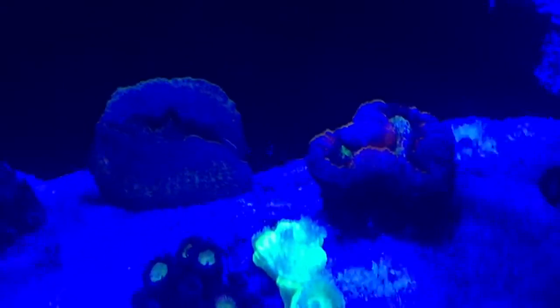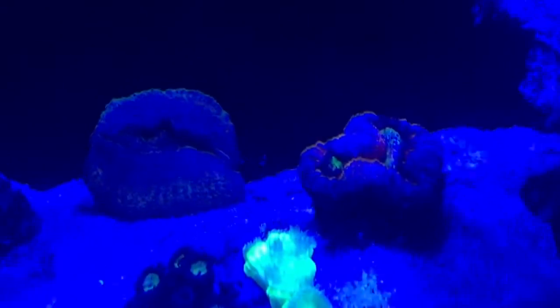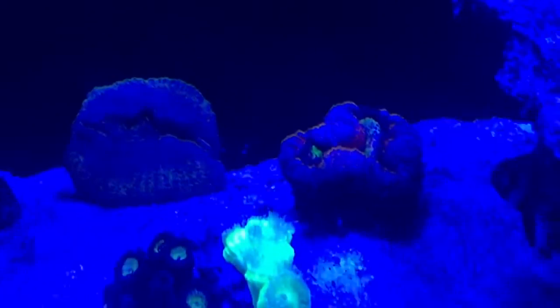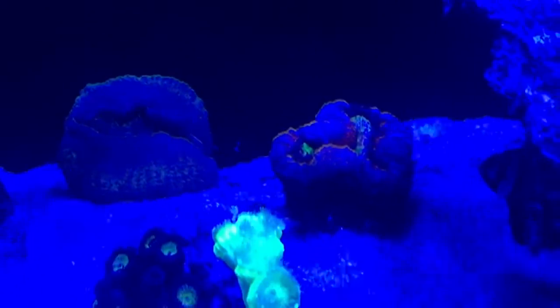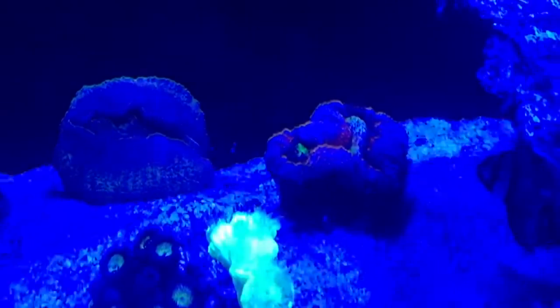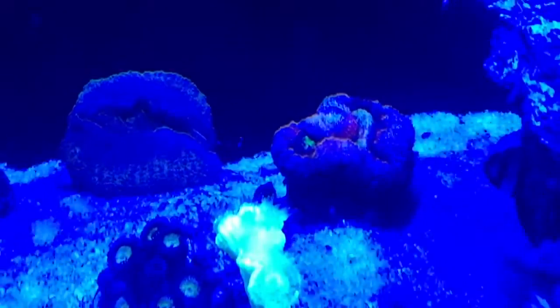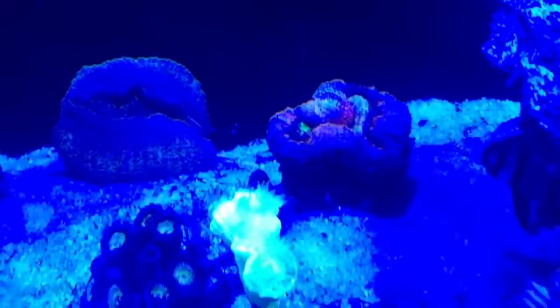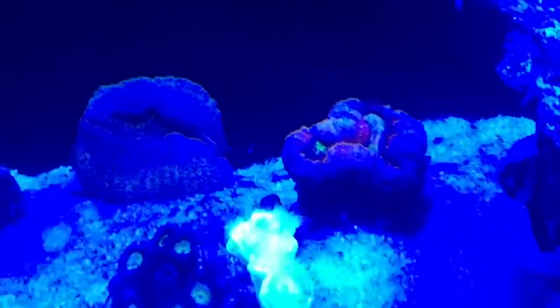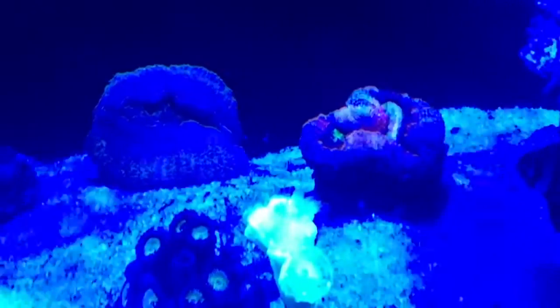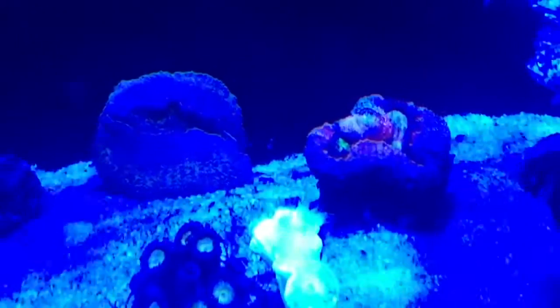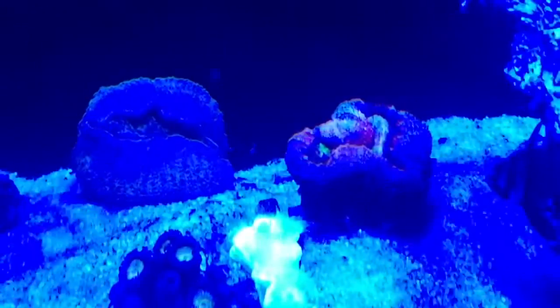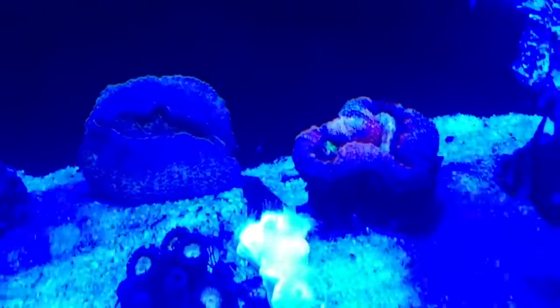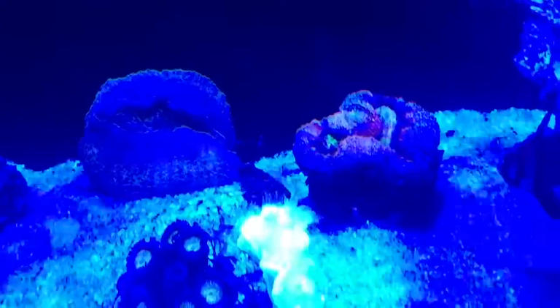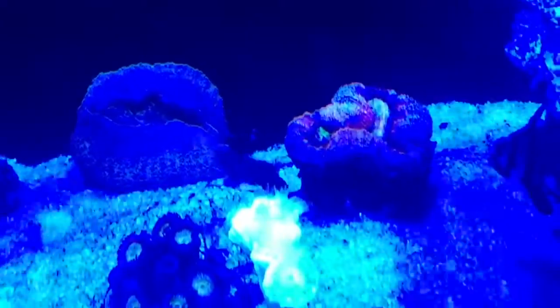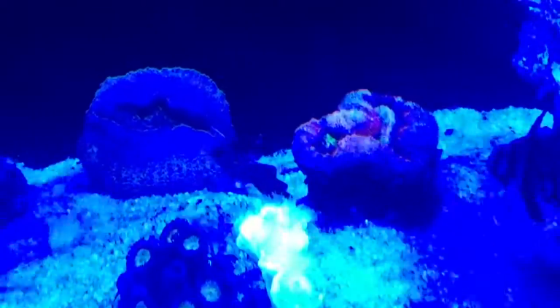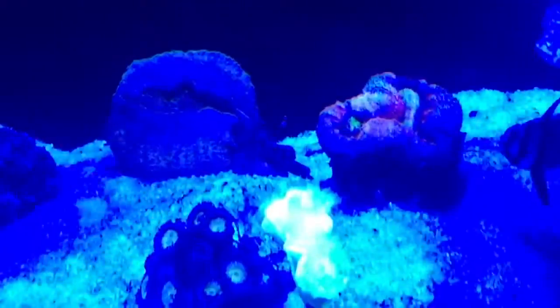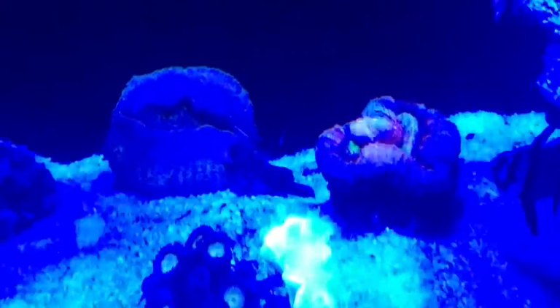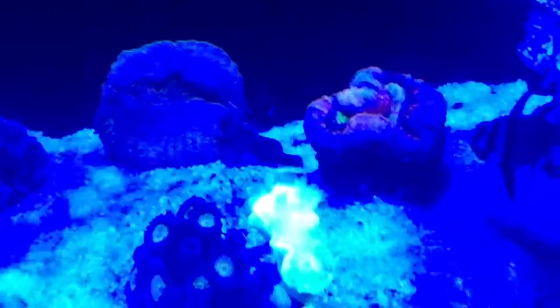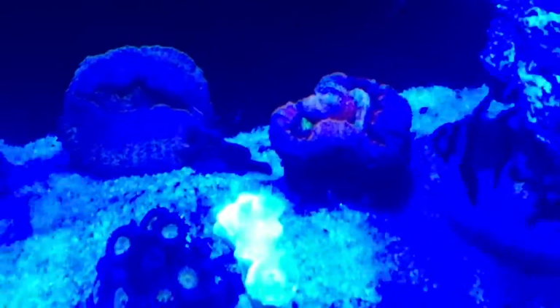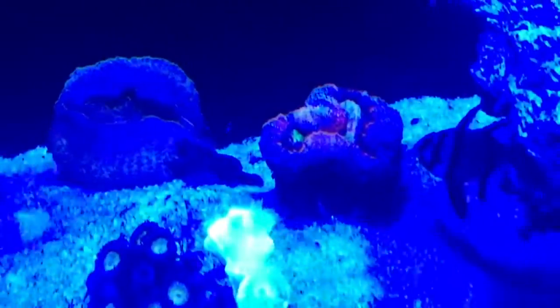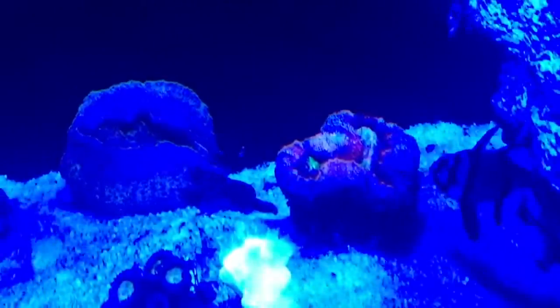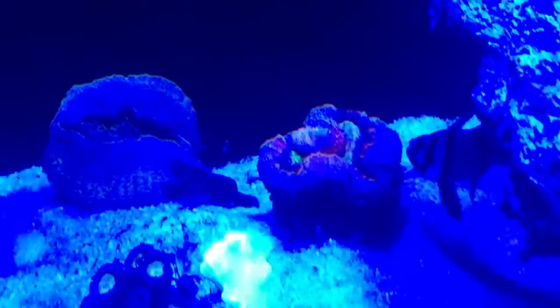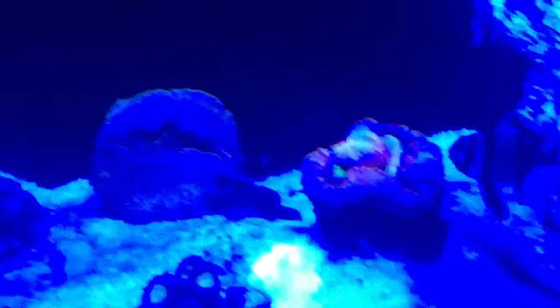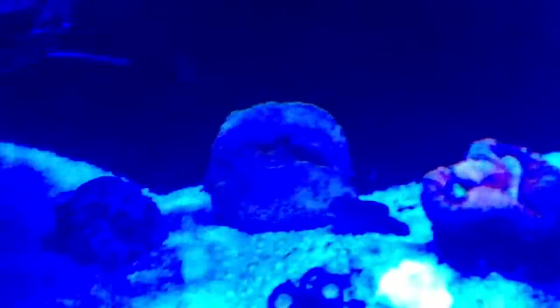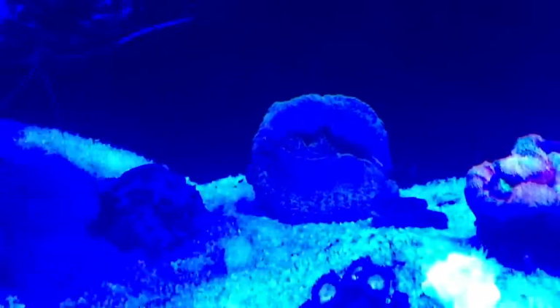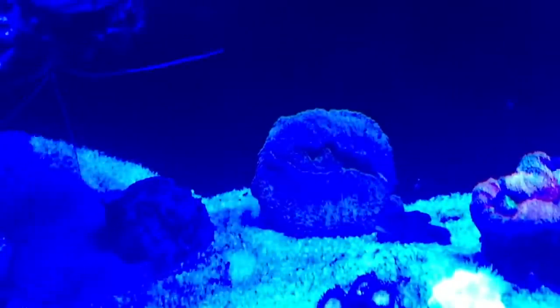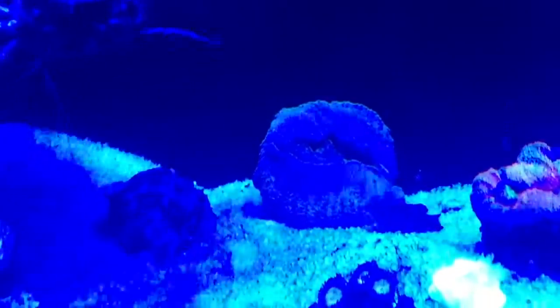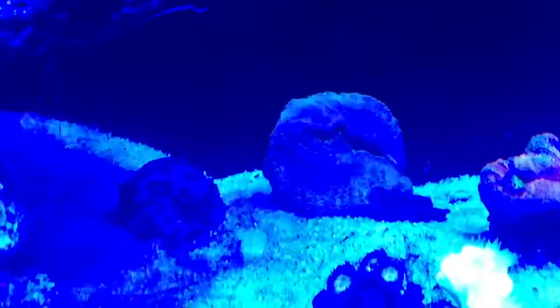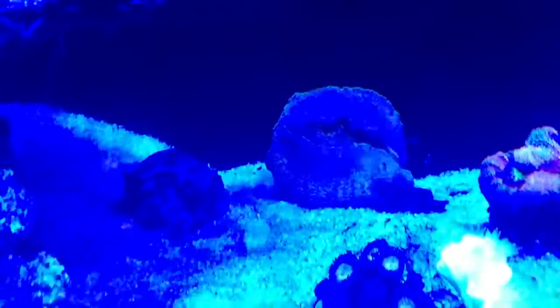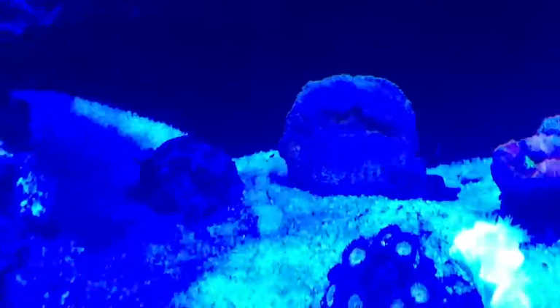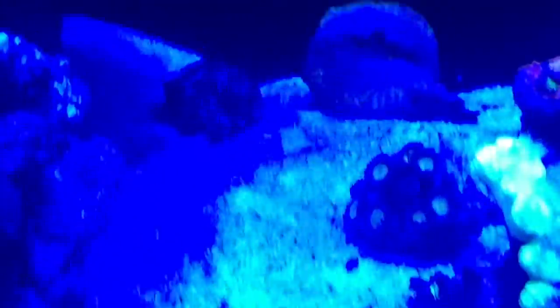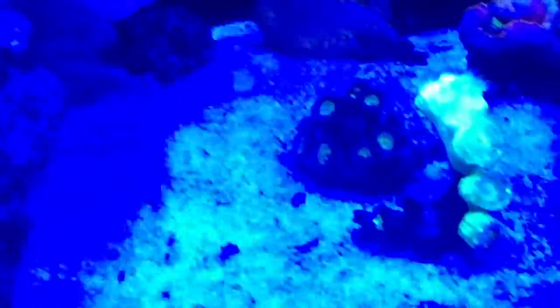This Lobo here isn't doing too great either. I tried to put it in an area of lower flow, which seems to be doing the trick a little bit. We'll see if it carries on and grows back. The green one at the back is doing fine.